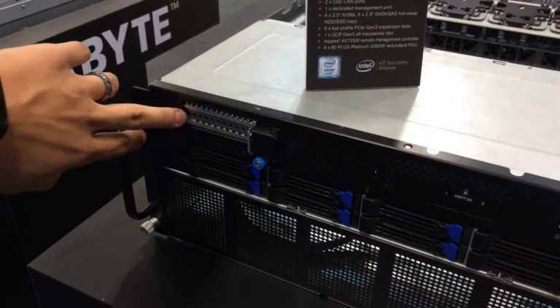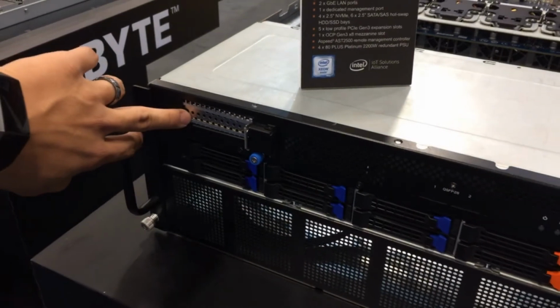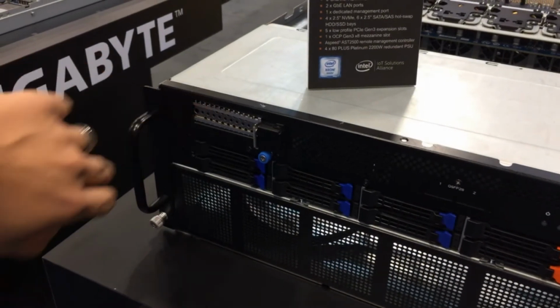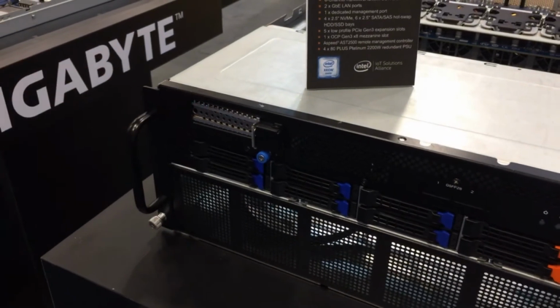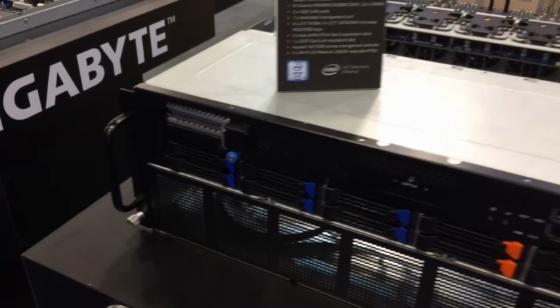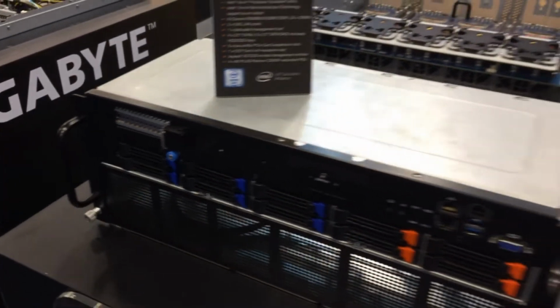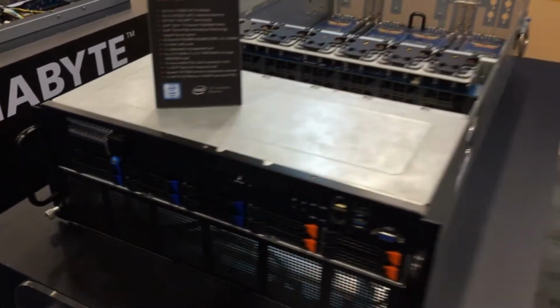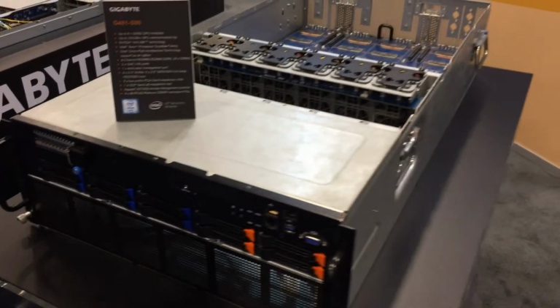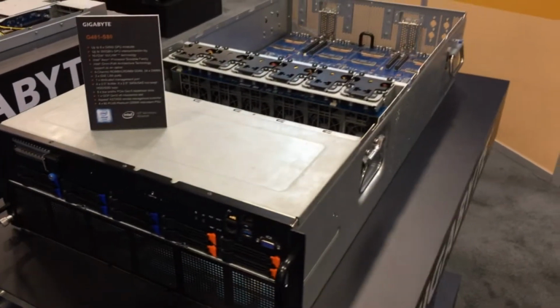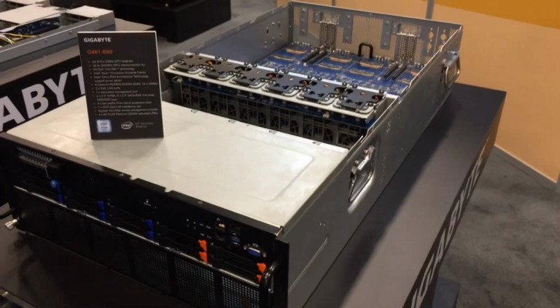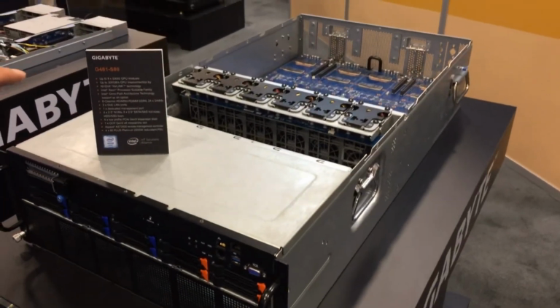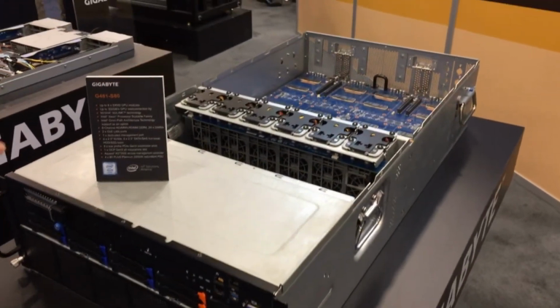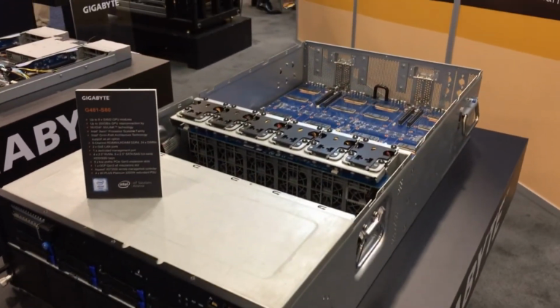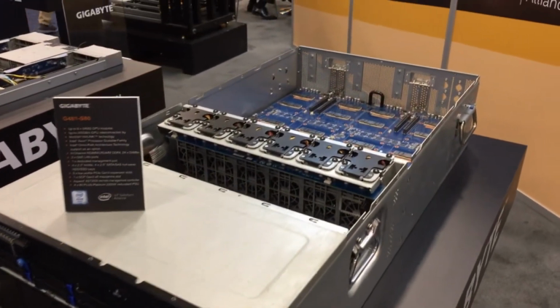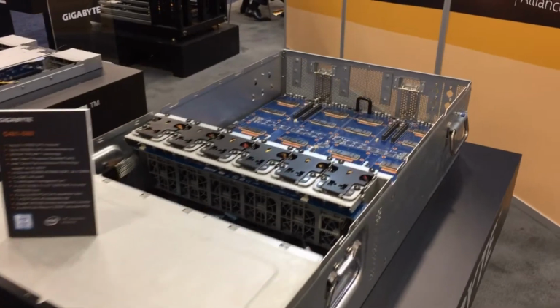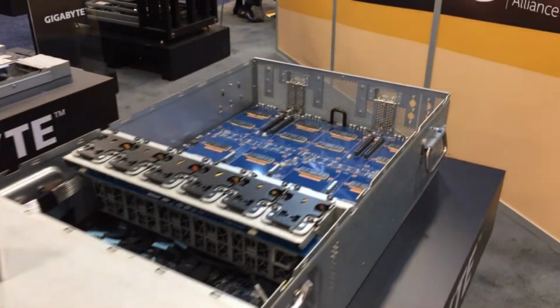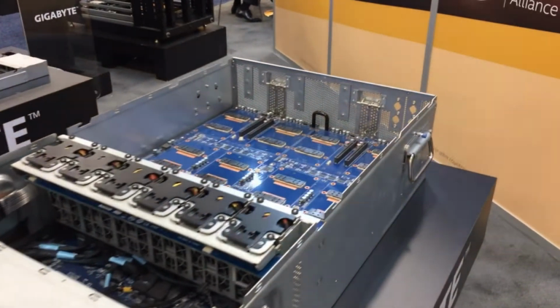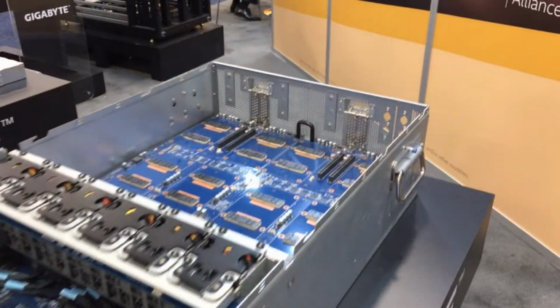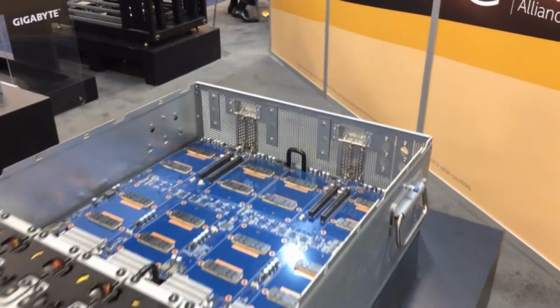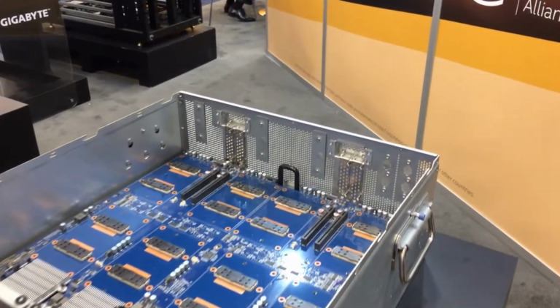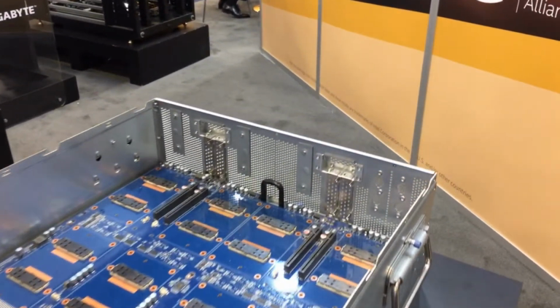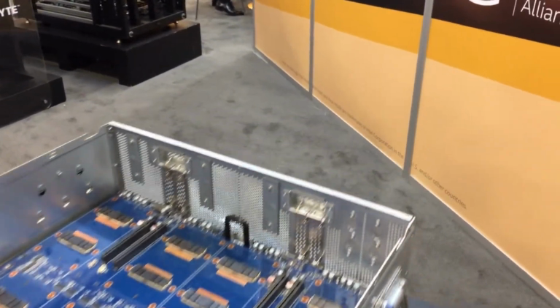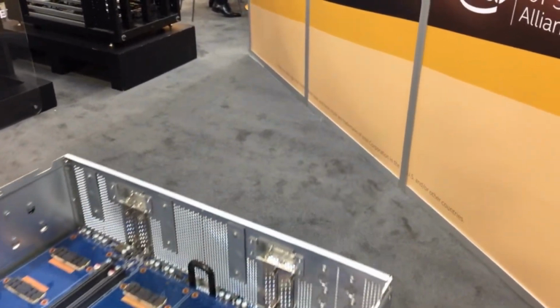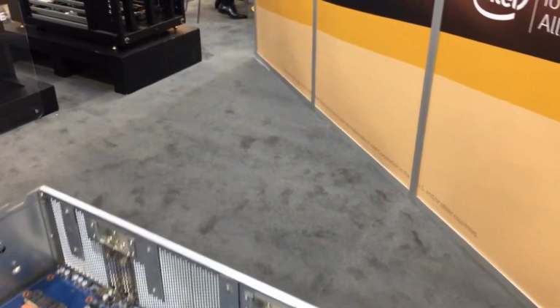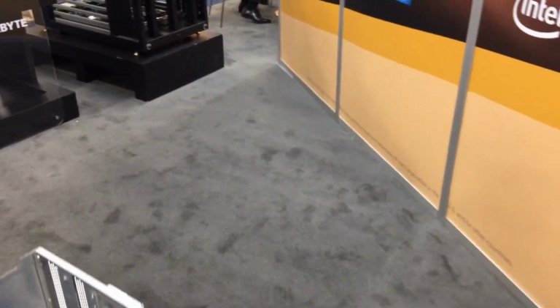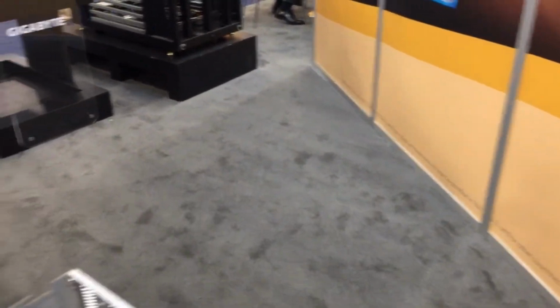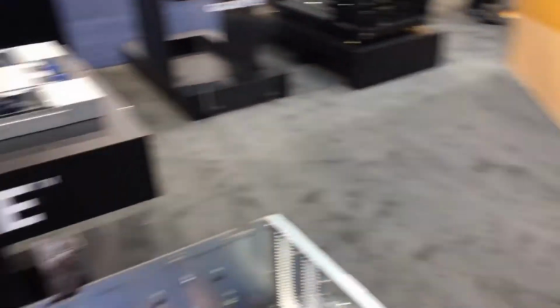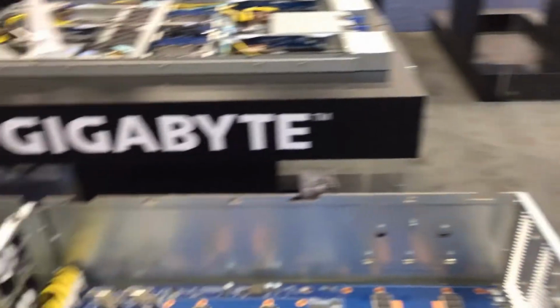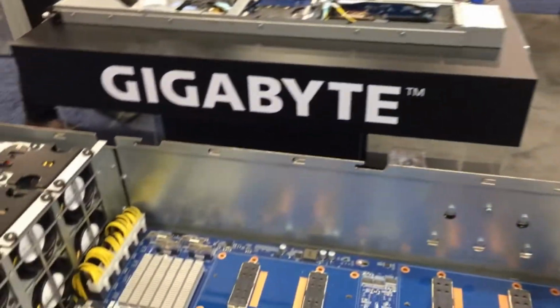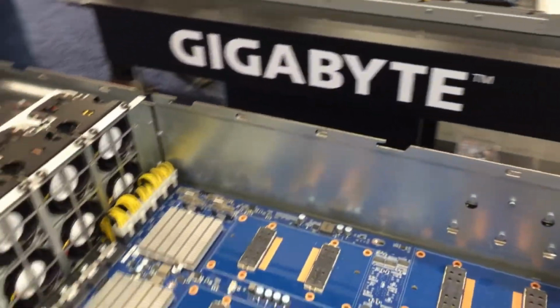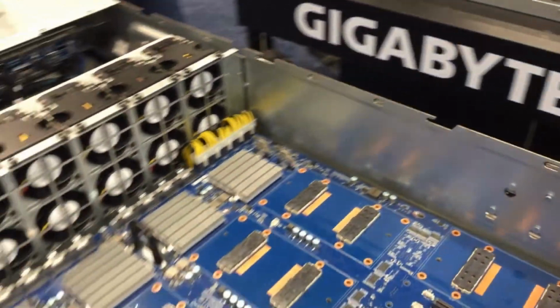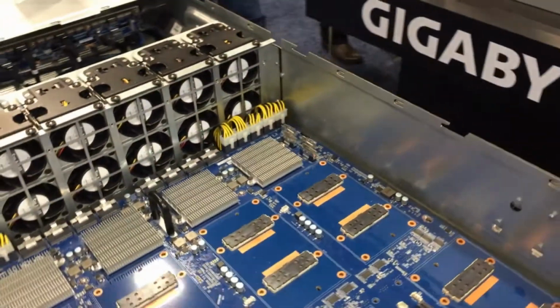With one additional PCIe slot in the front and four standard PCIe slots in the back. We also have a 10-GPU PCIe version for your NVIDIA Tesla cards as well.